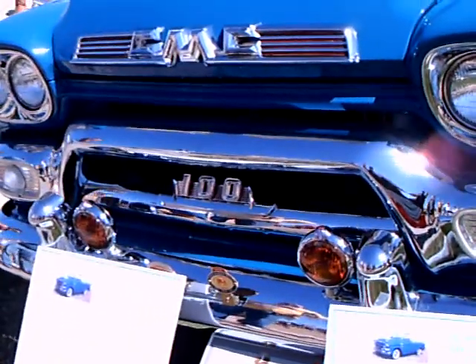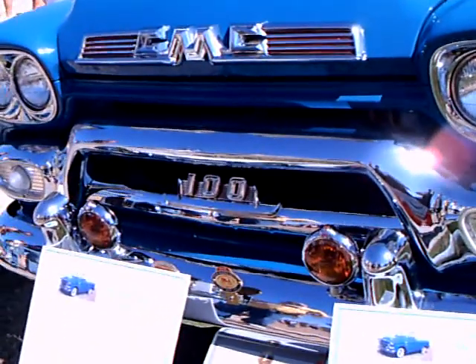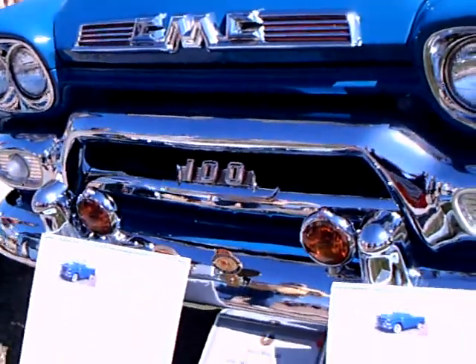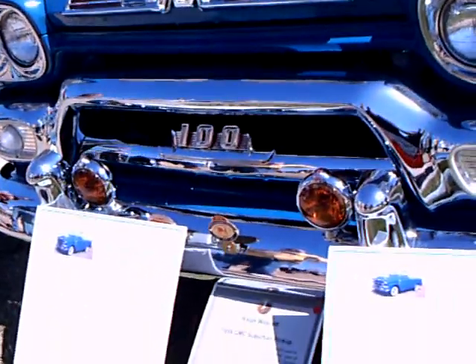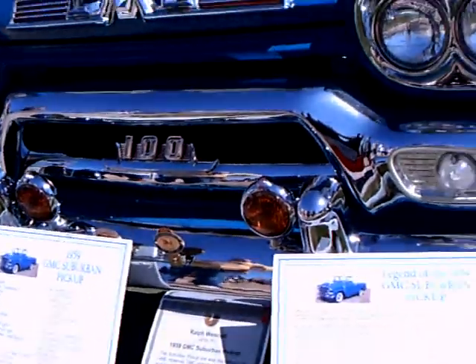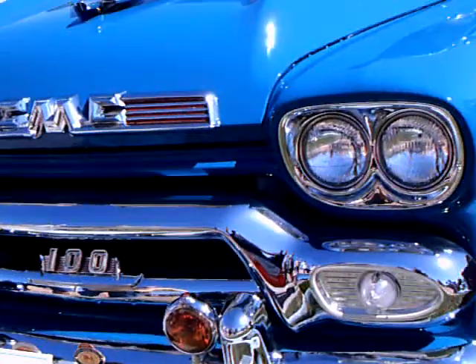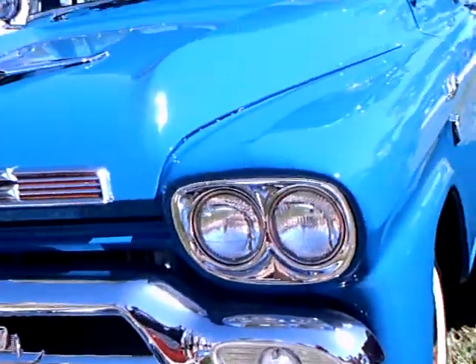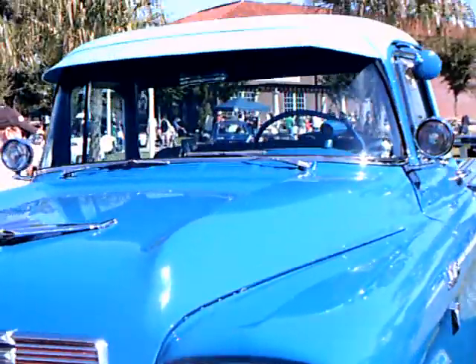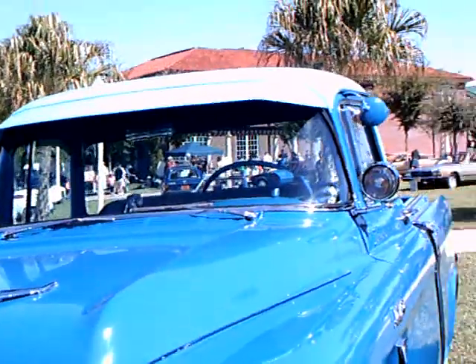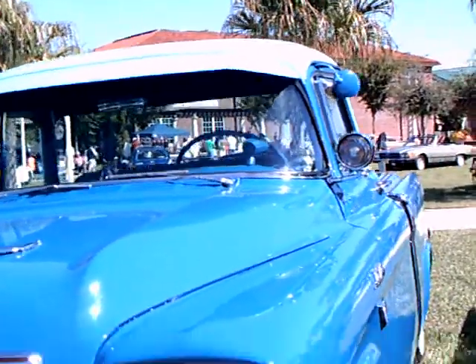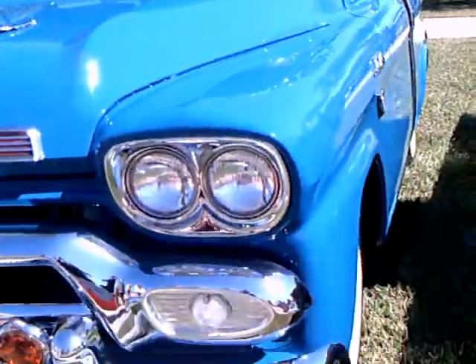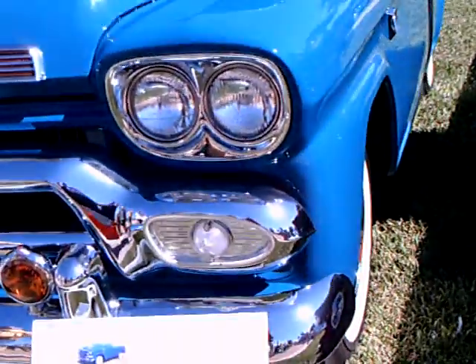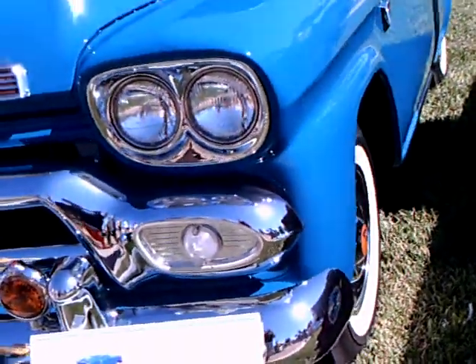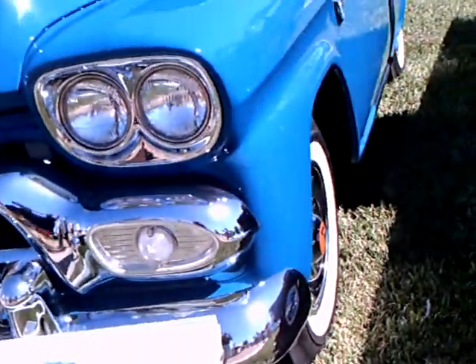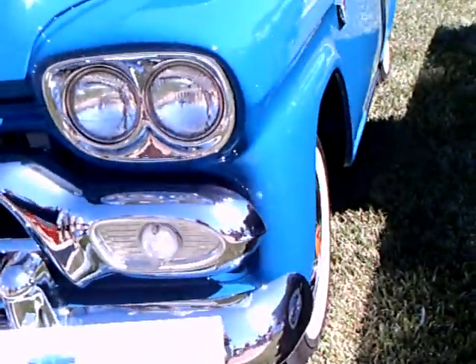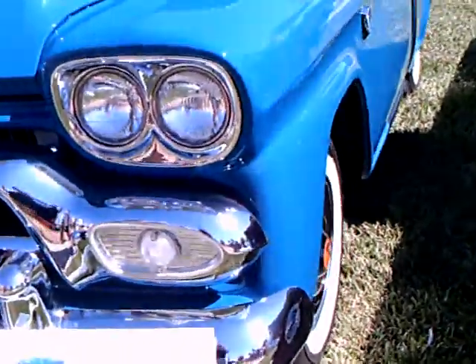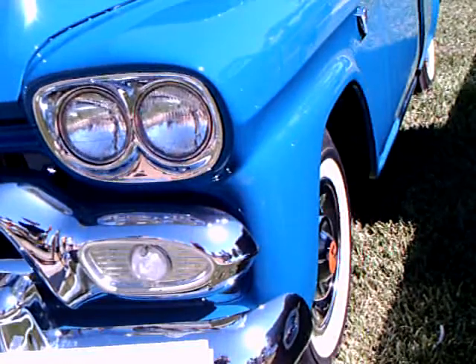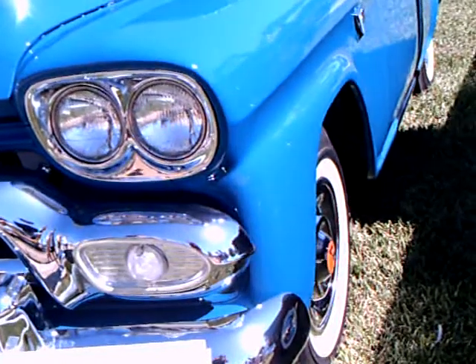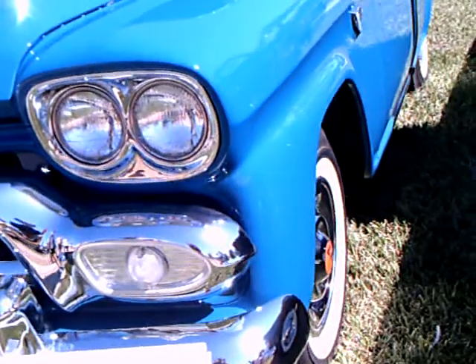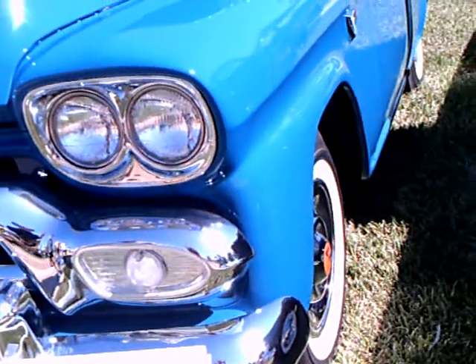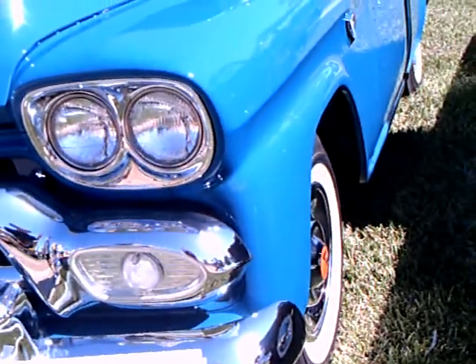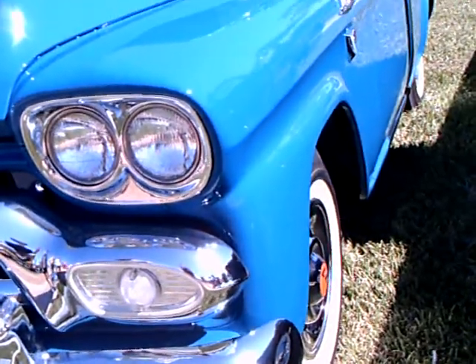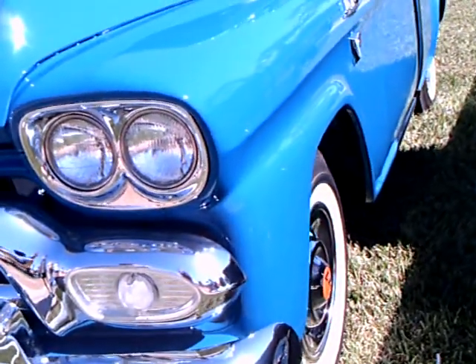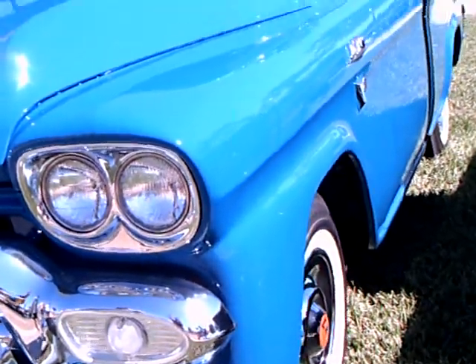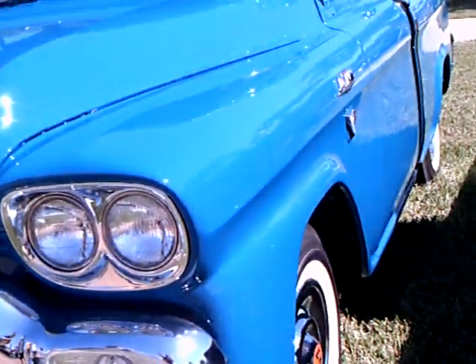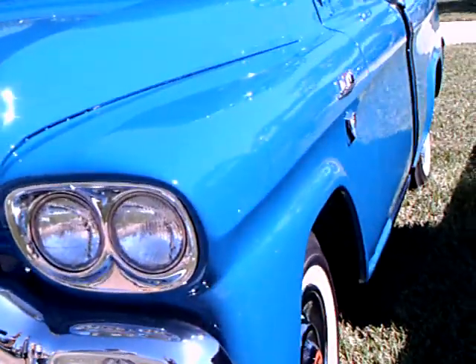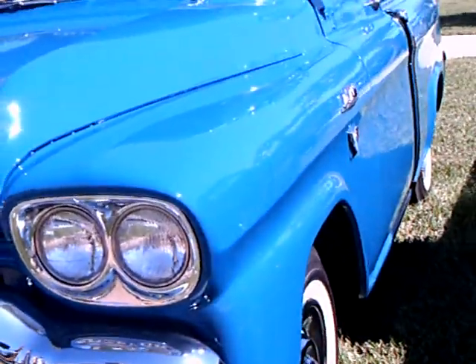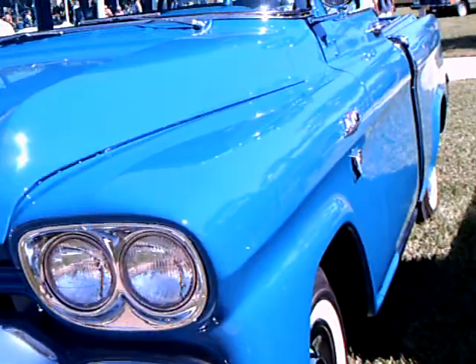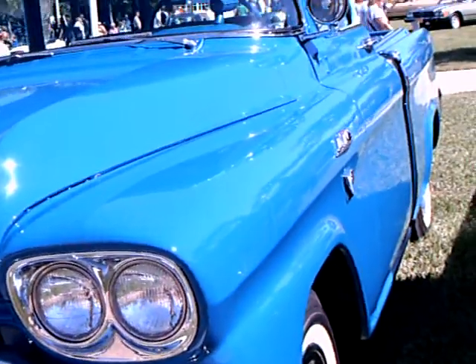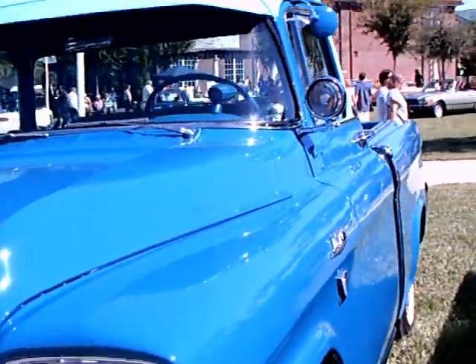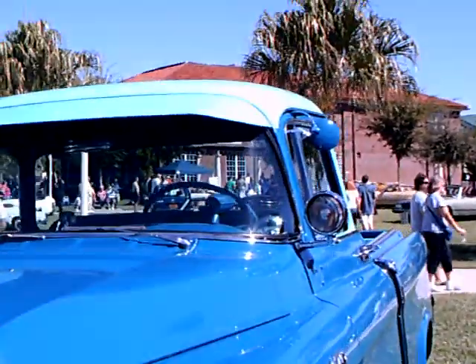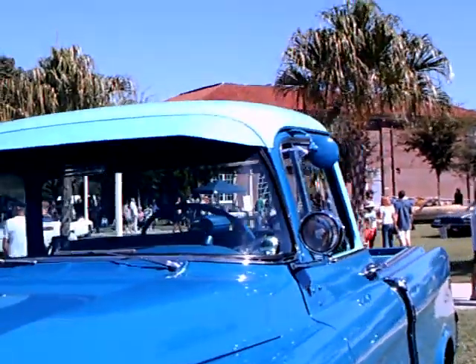1959 GMC Suburban pickup — one of a kind with all these modifications. It has 50 factory options, including a locking gas cap and power ashtray.